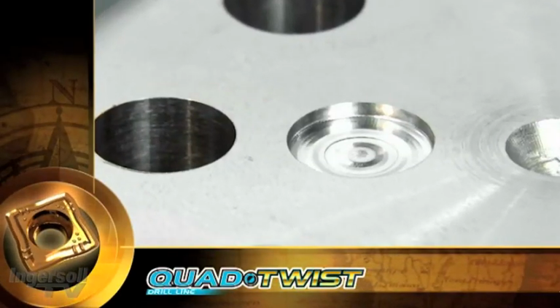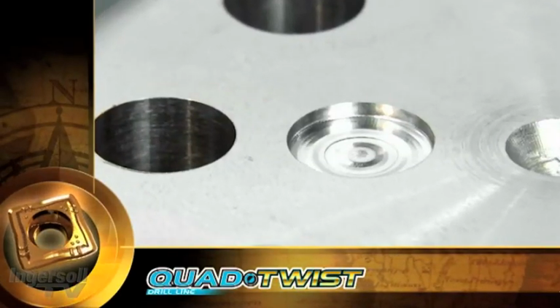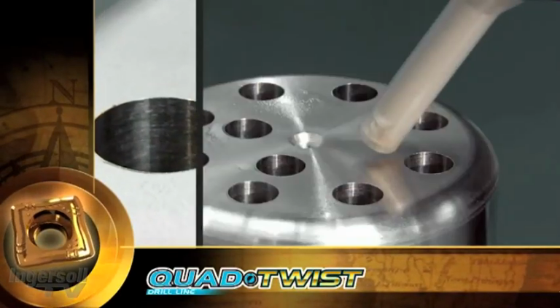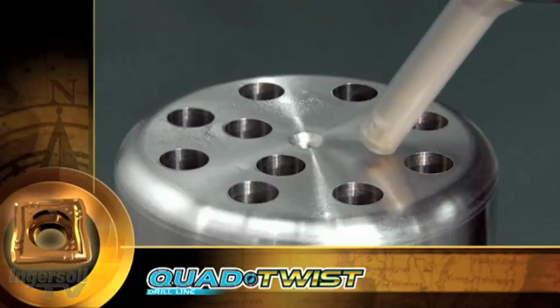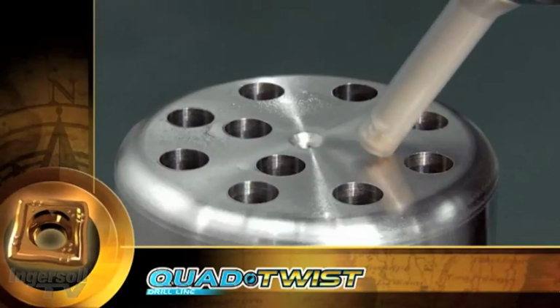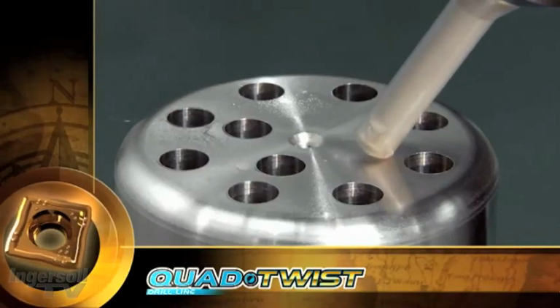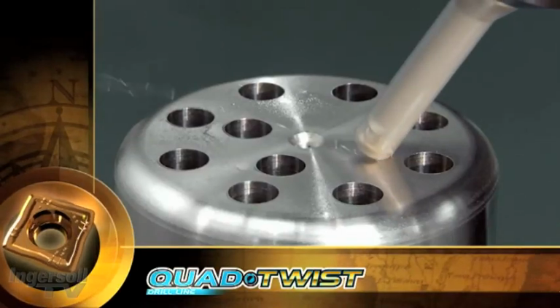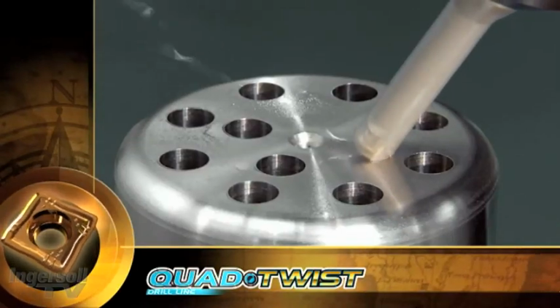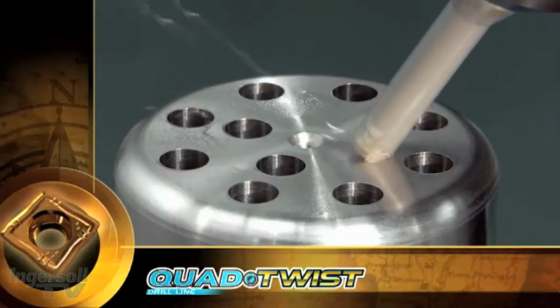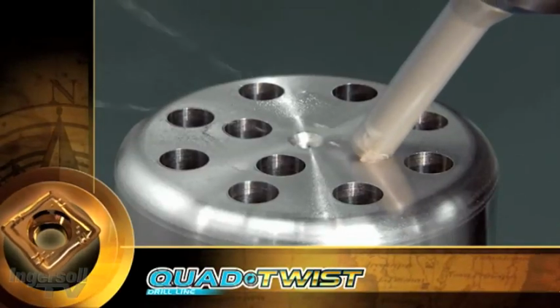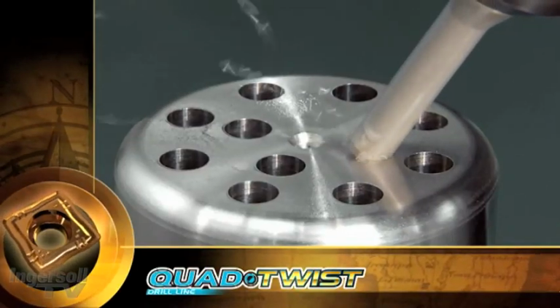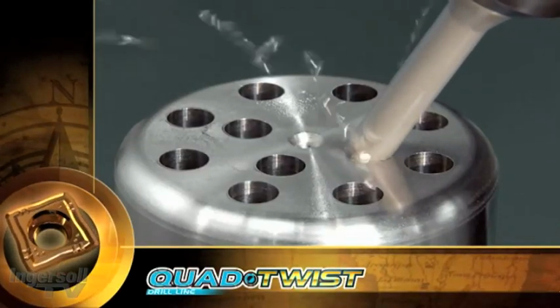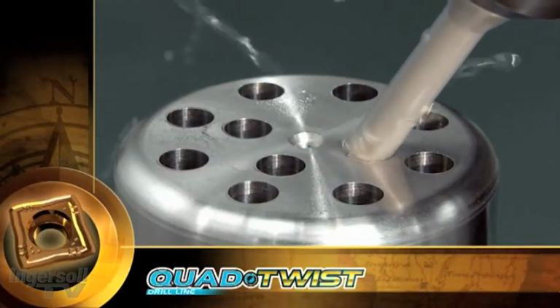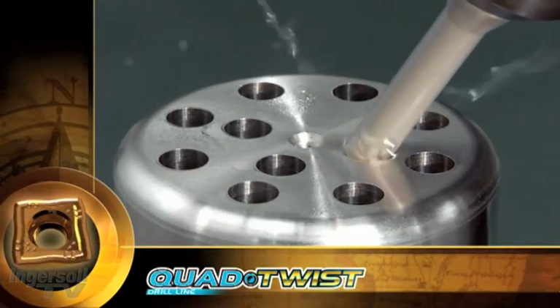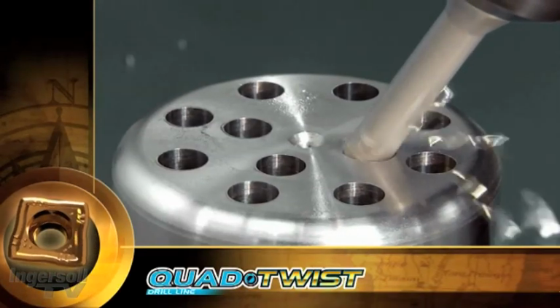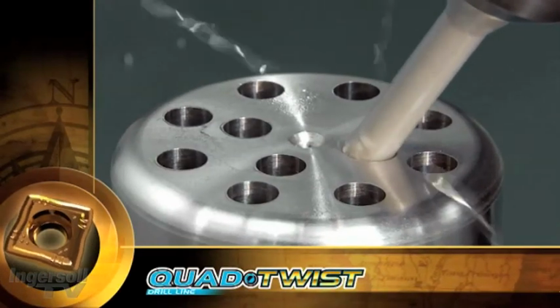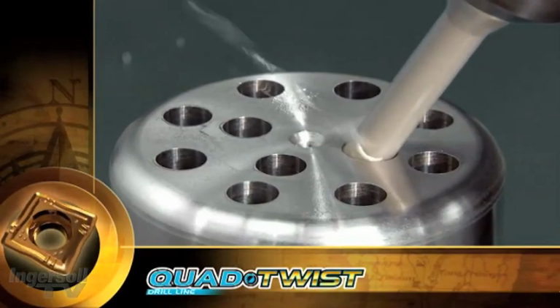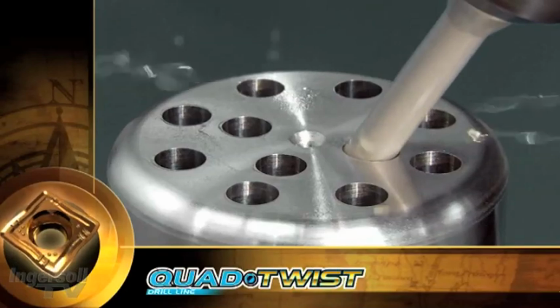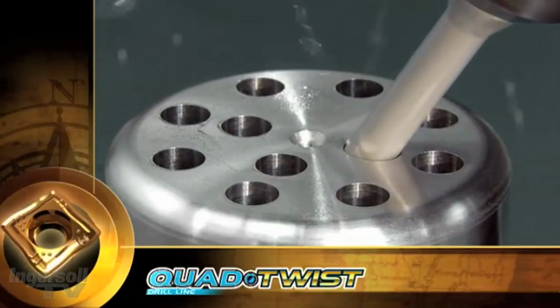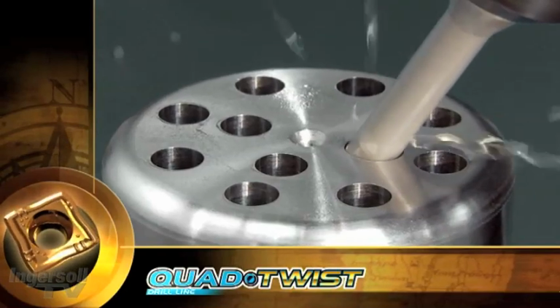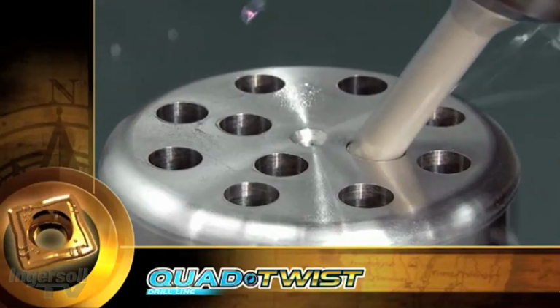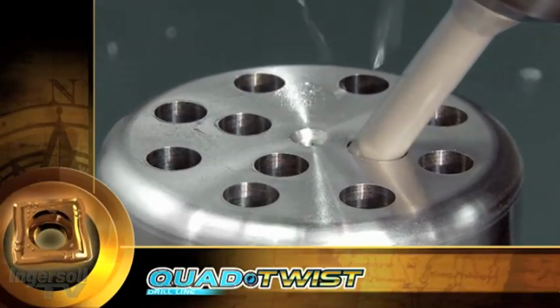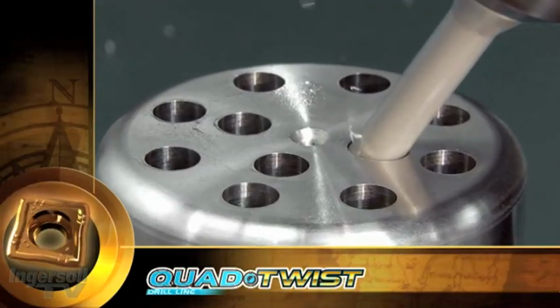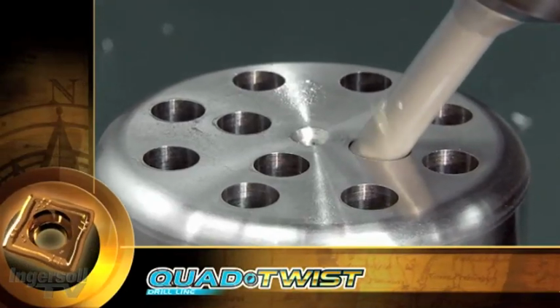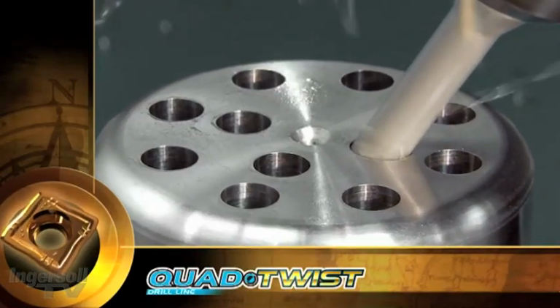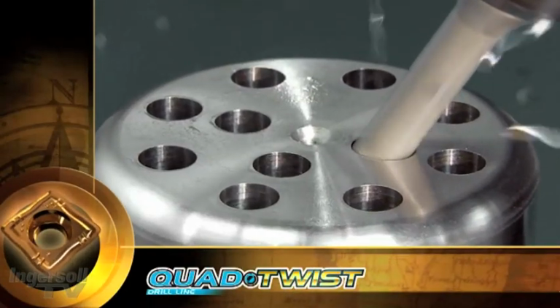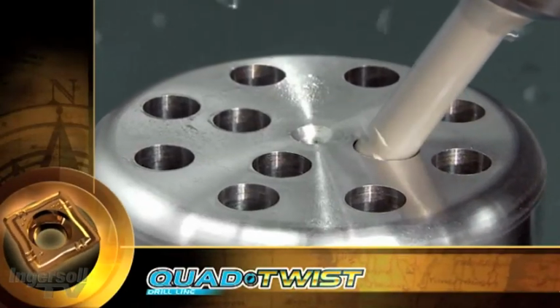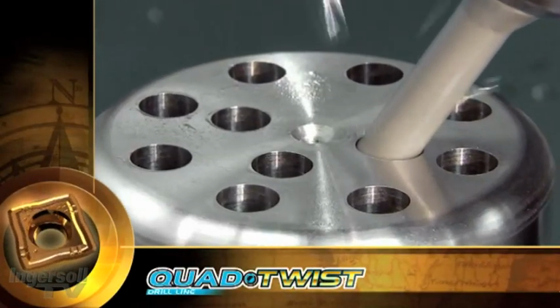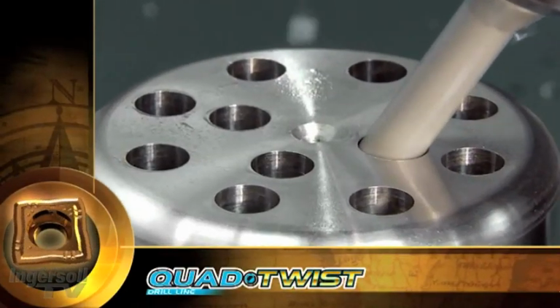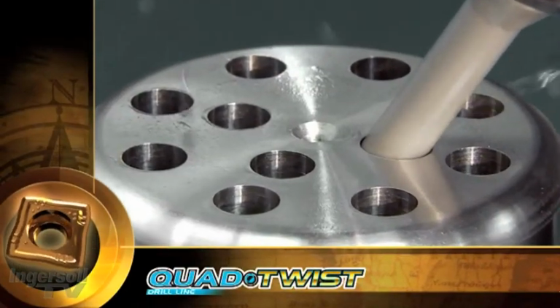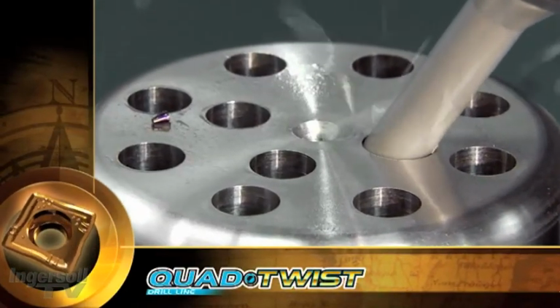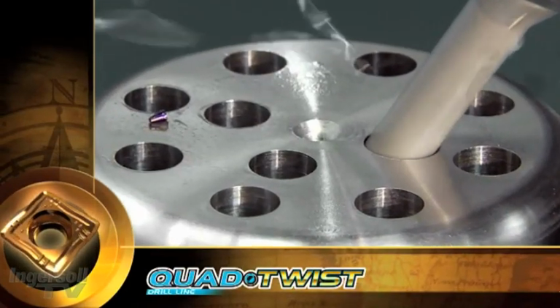The combination of insert geometry and spiral coolant holes, reflected in the bottom shape of the hole, promotes better body stiffness for drilling in hard conditions and angle drilling.